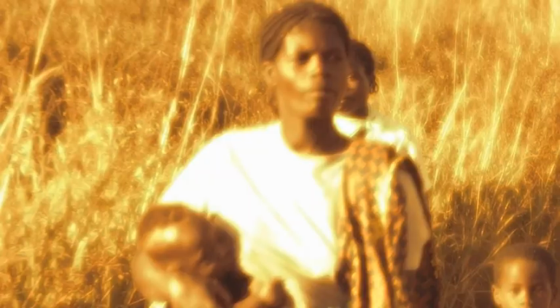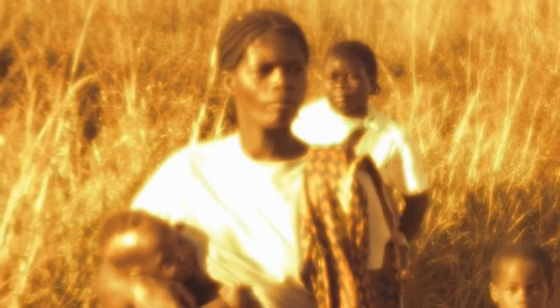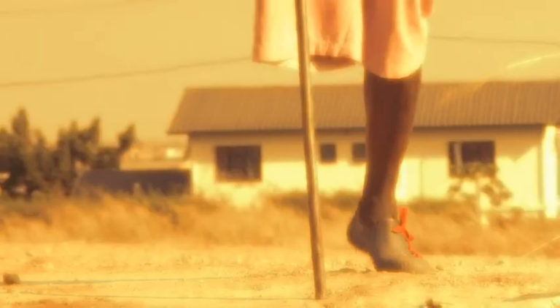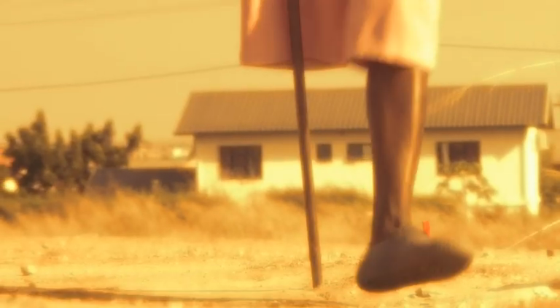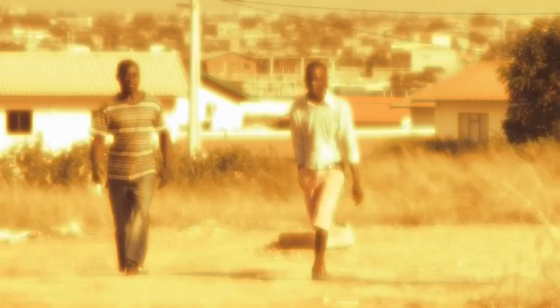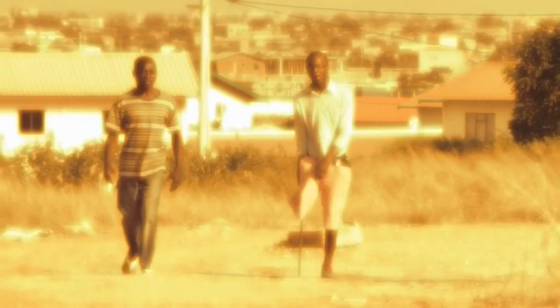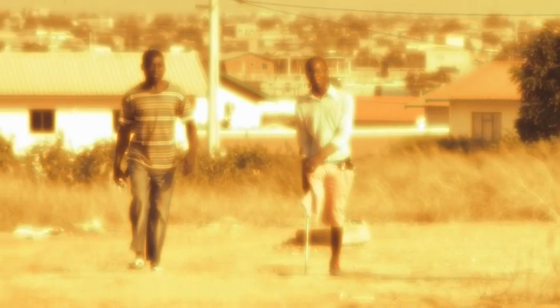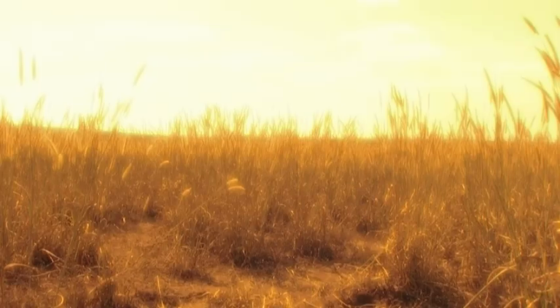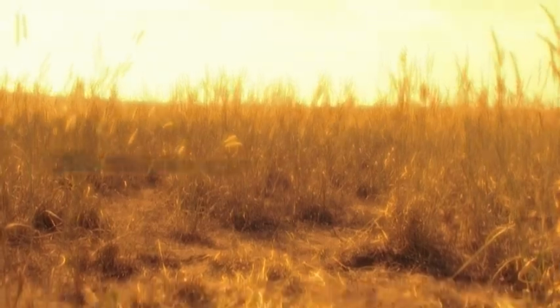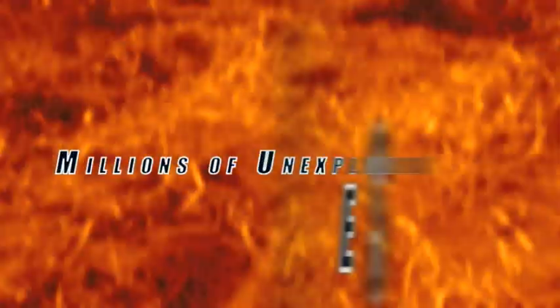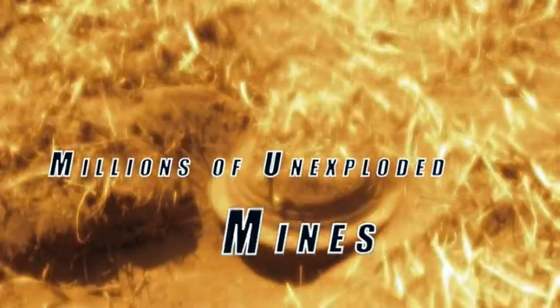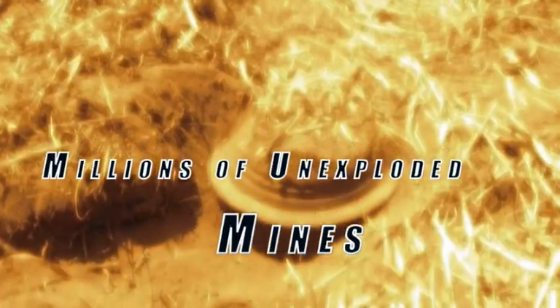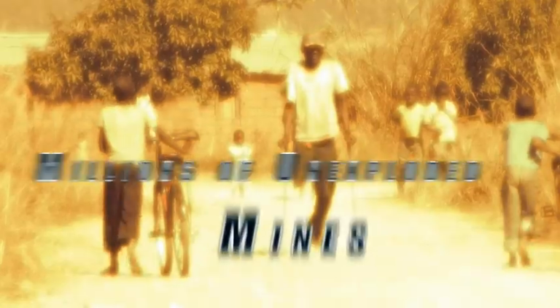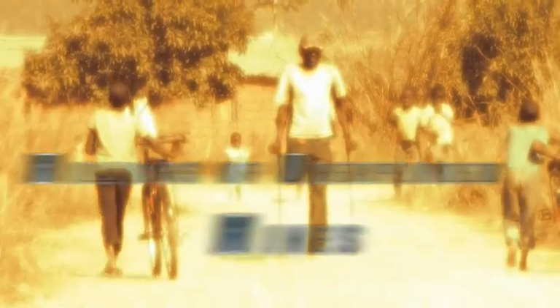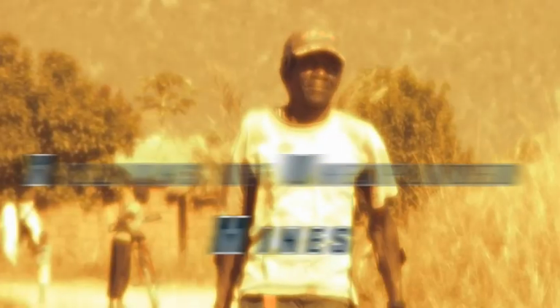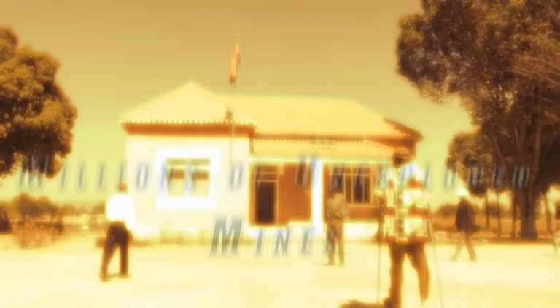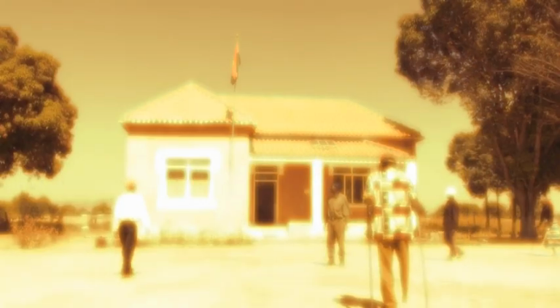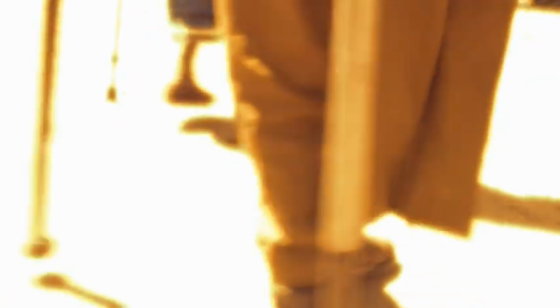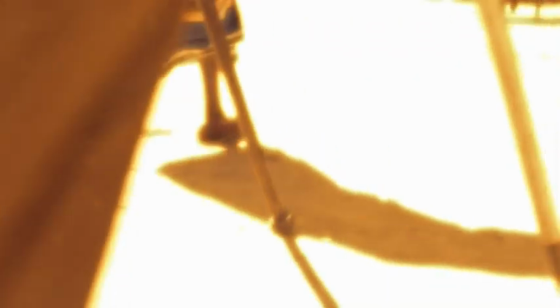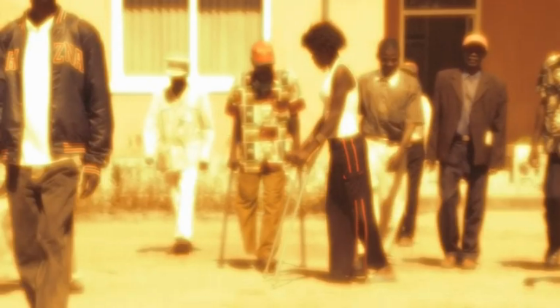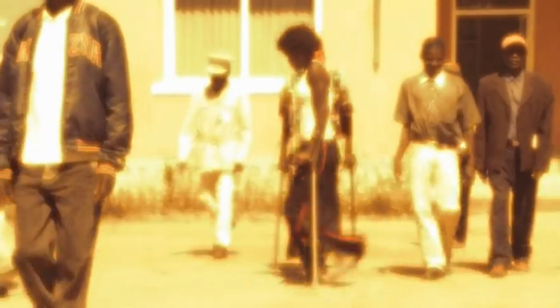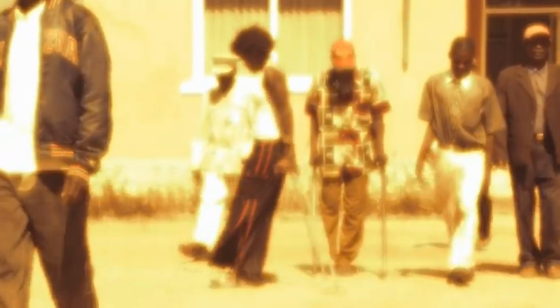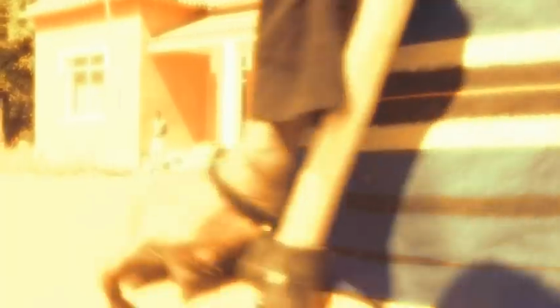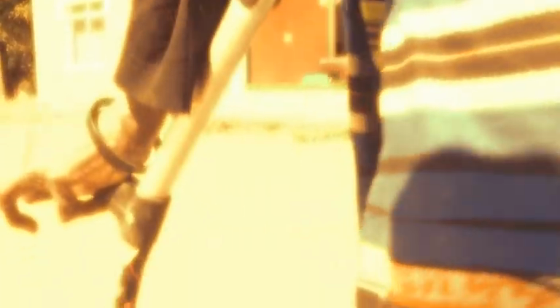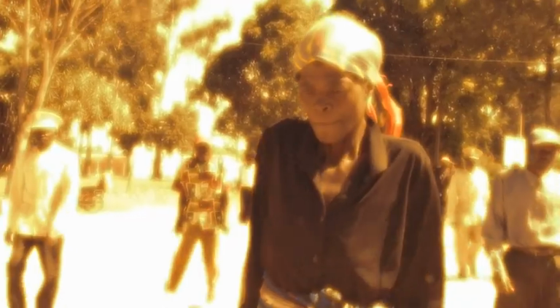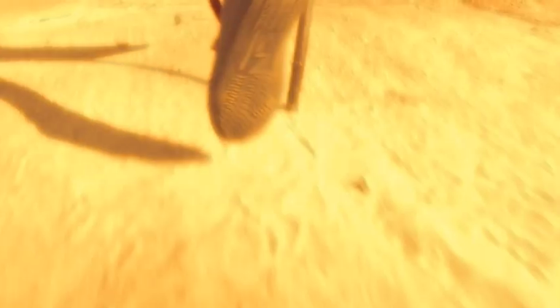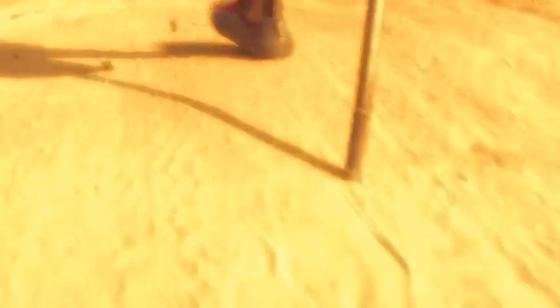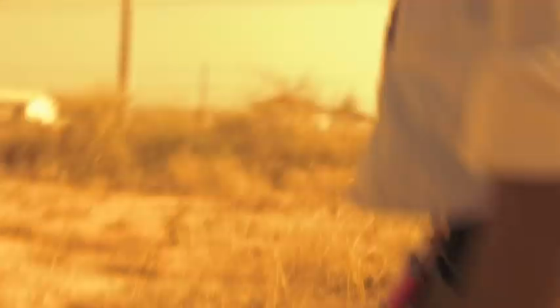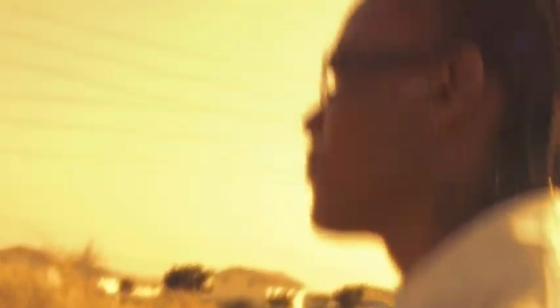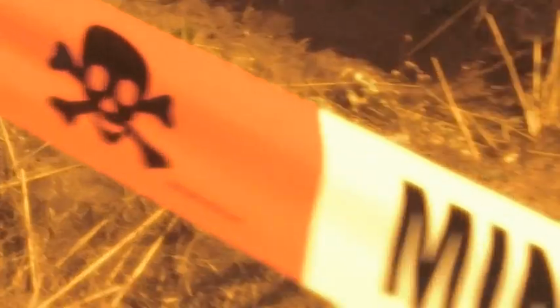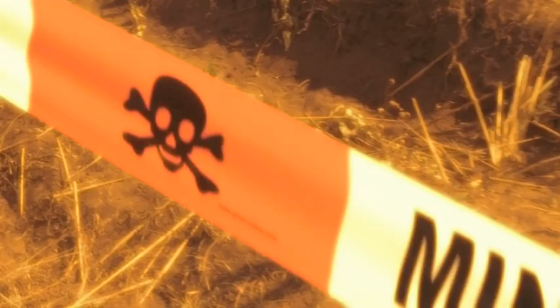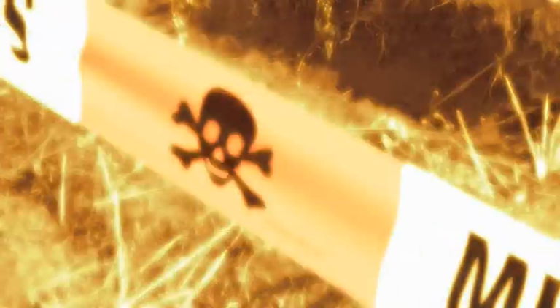The conflicts may end, but the casualties continue mounting. Millions of unexploded land mines litter former battlegrounds around the world. Year after year, innocent civilians are killed or maimed.